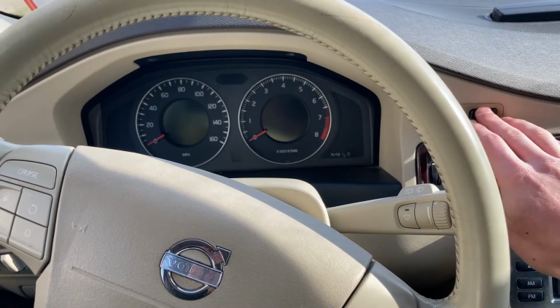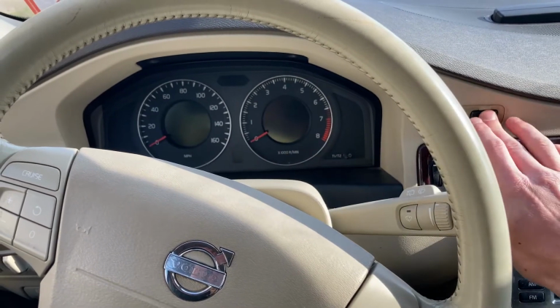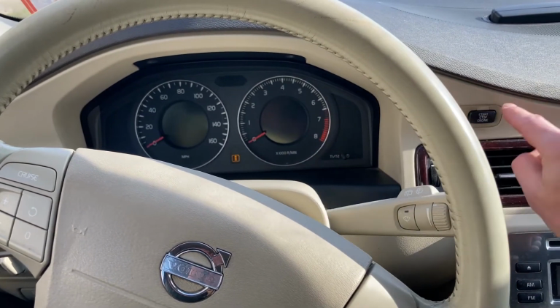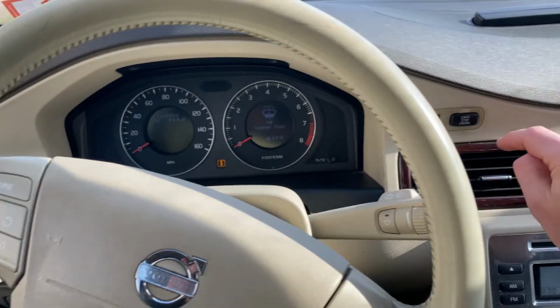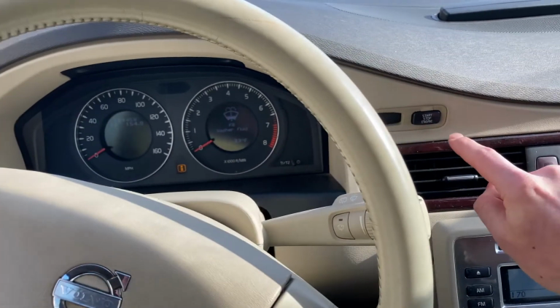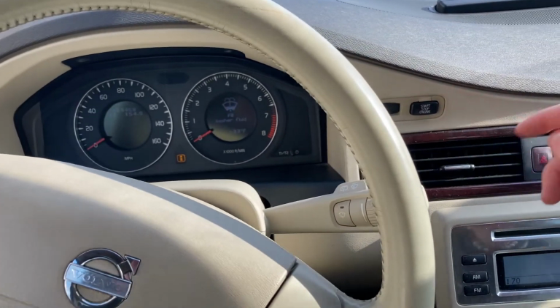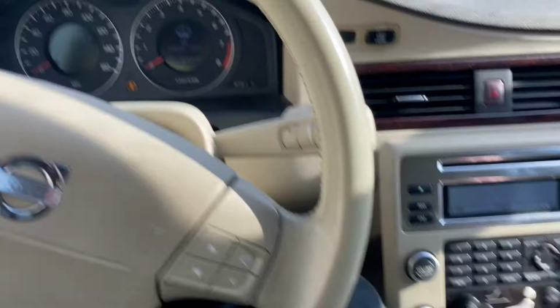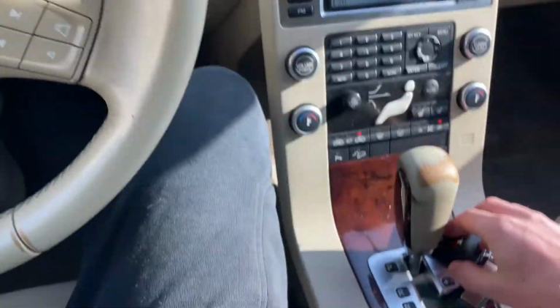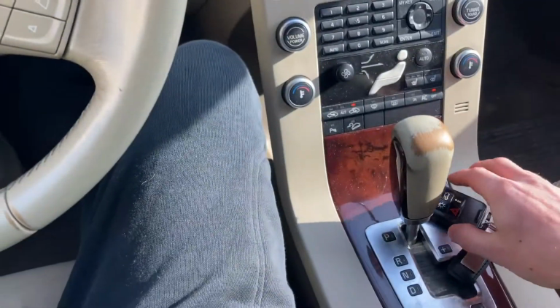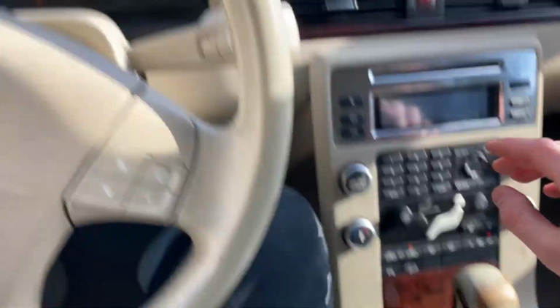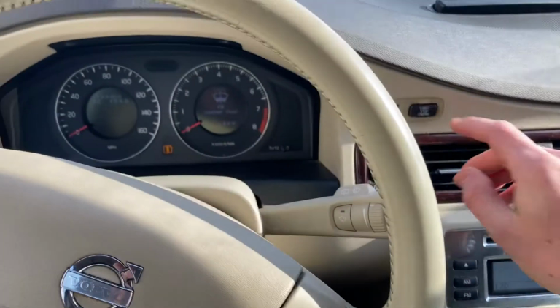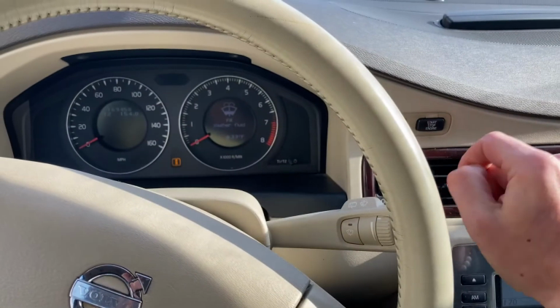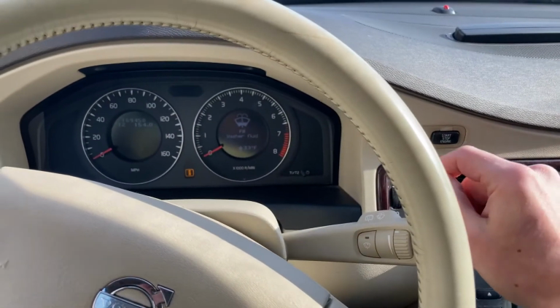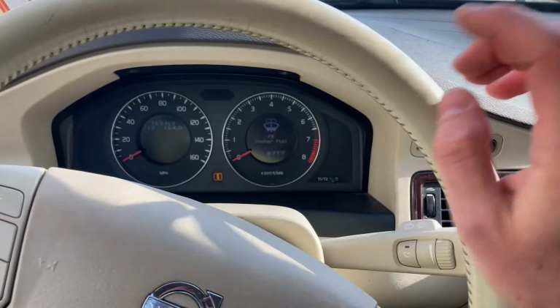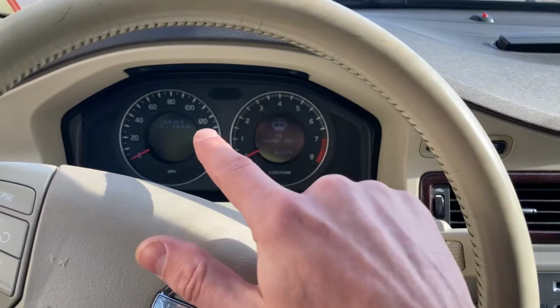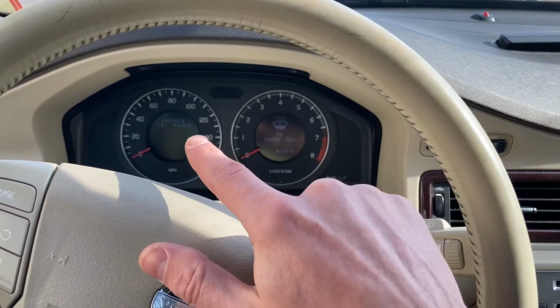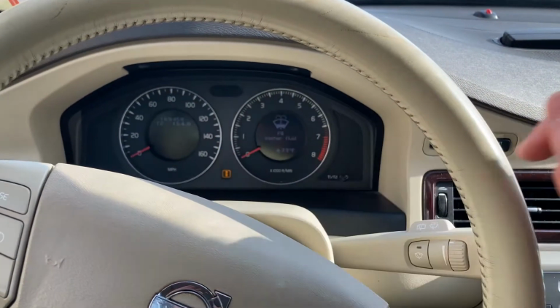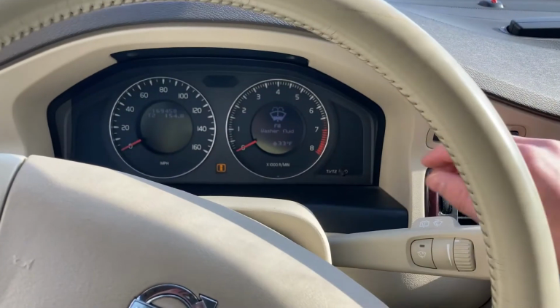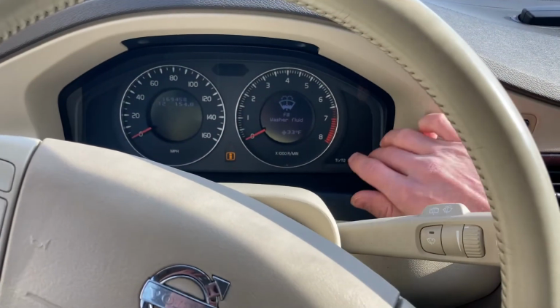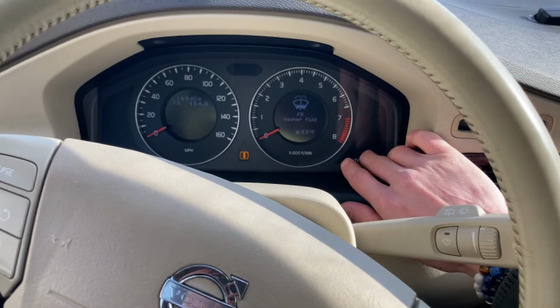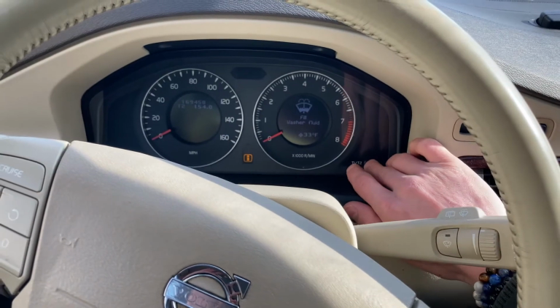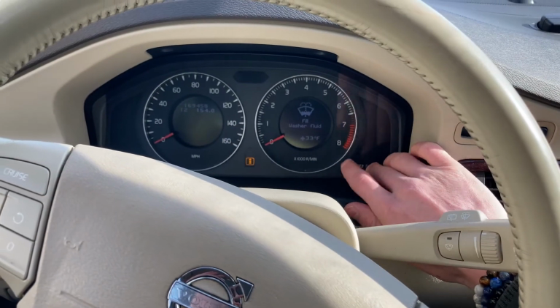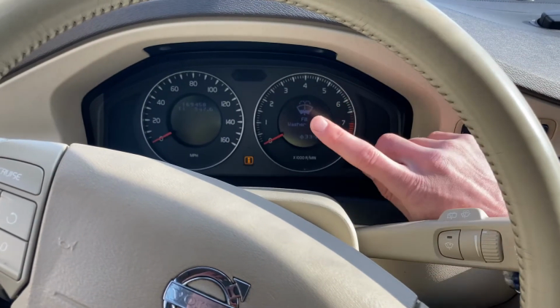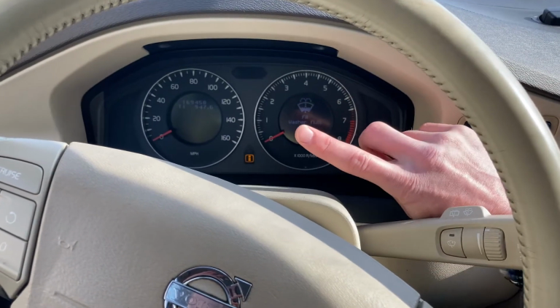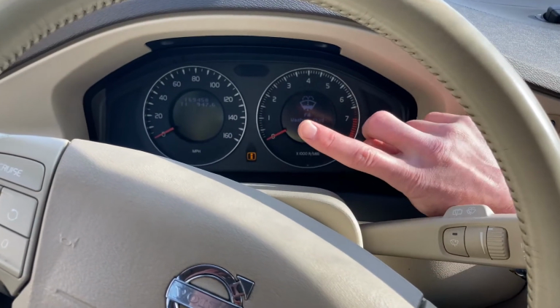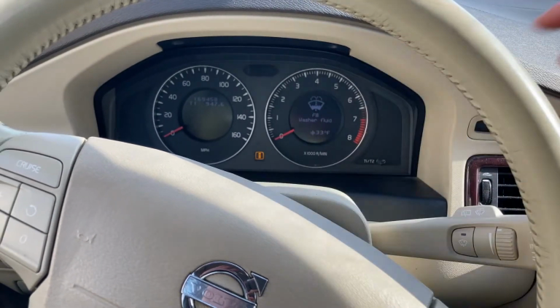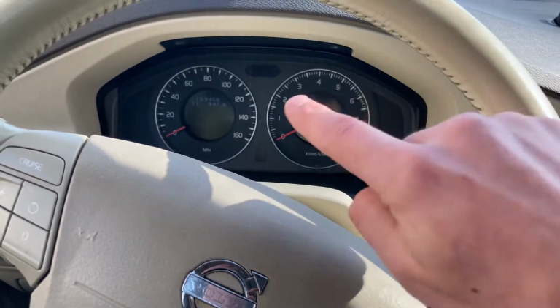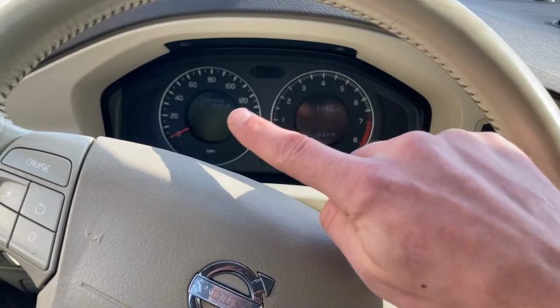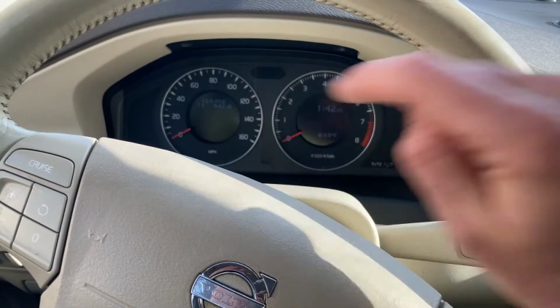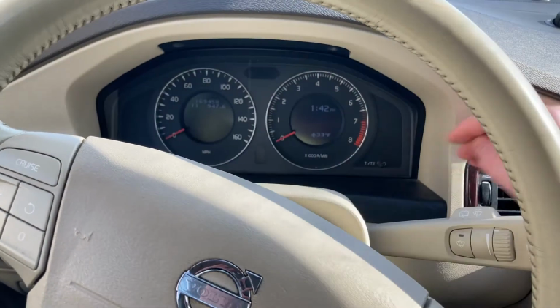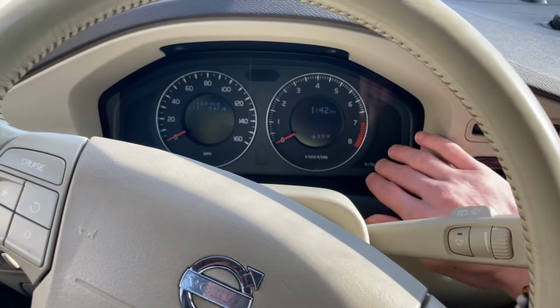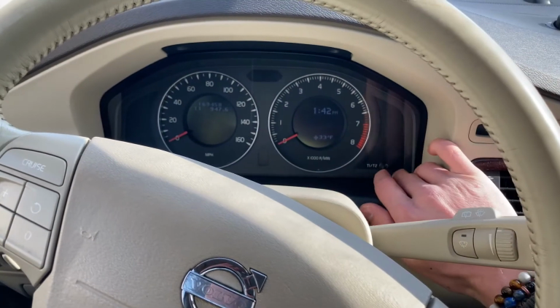First thing you want to do: press this once — you don't even have the key in the ignition, but you should have the key in the car. Then, using this button right over here, cycle that left indicator to T2. You want to make sure it's on T2.